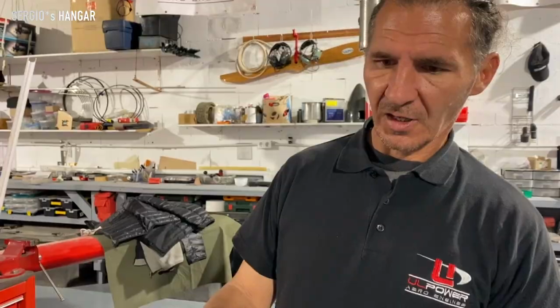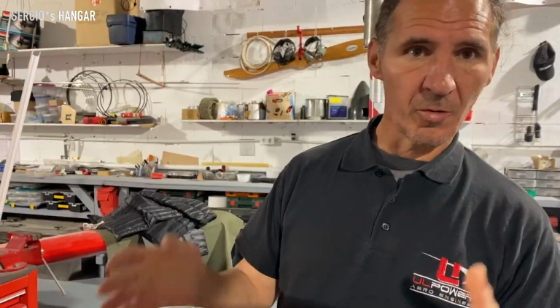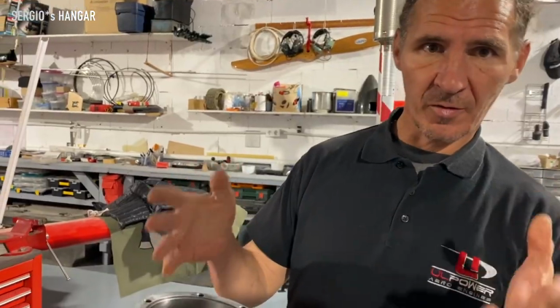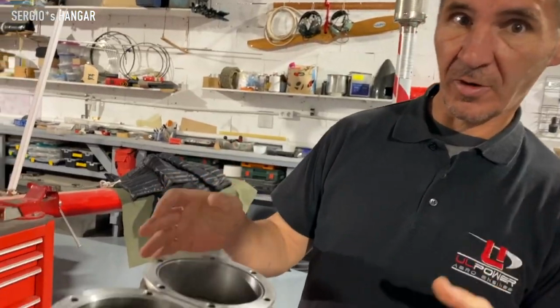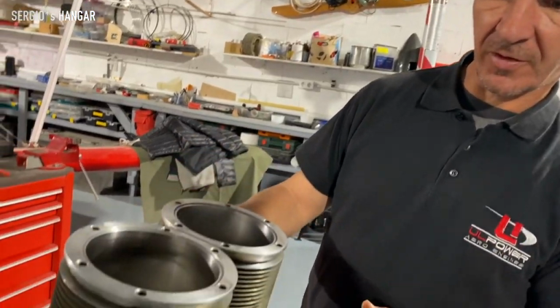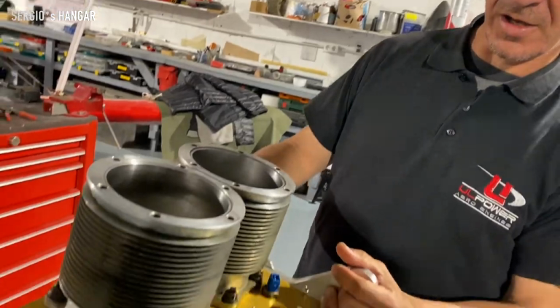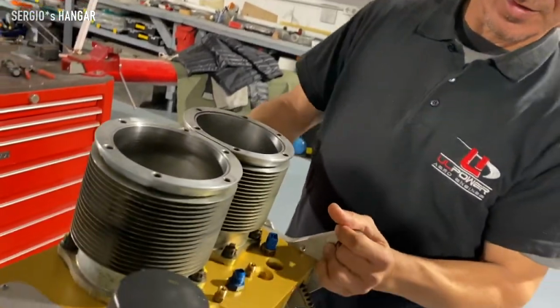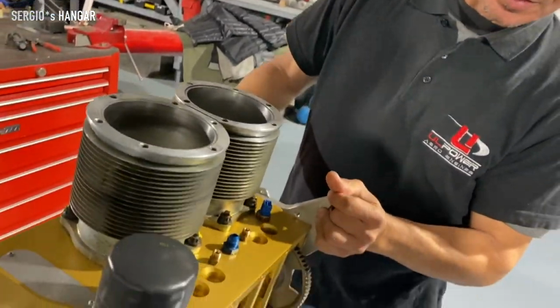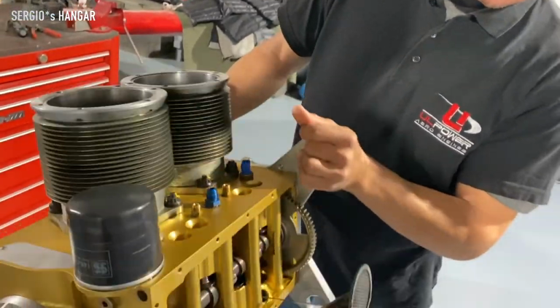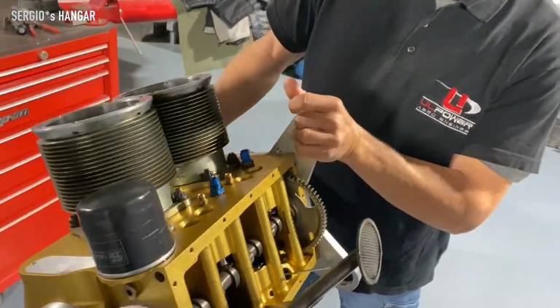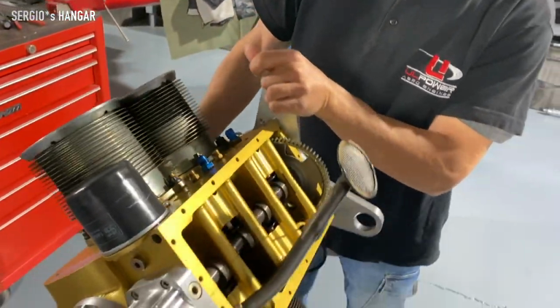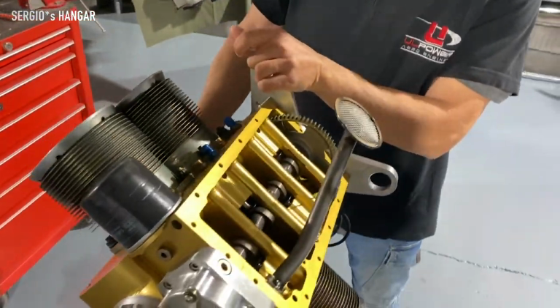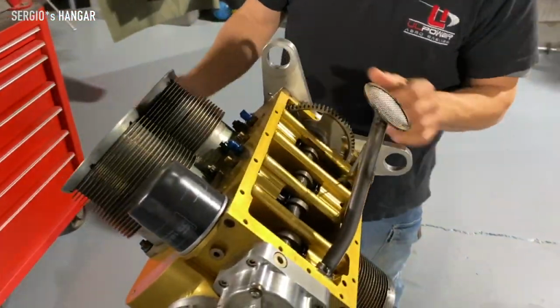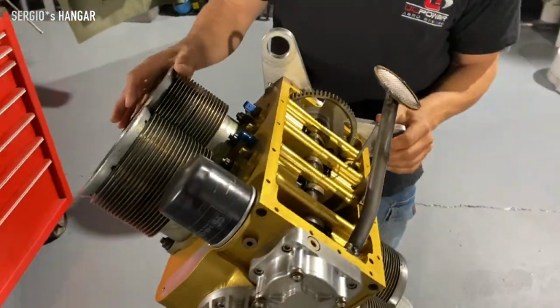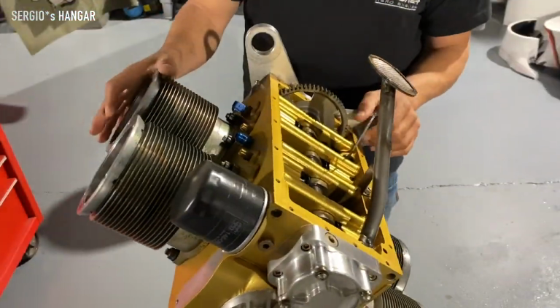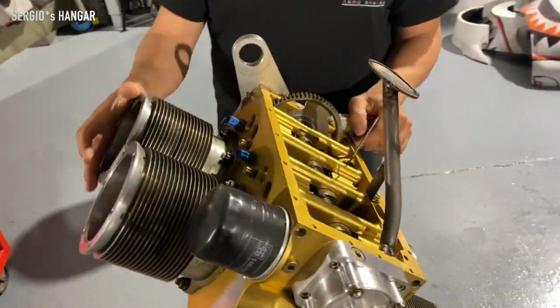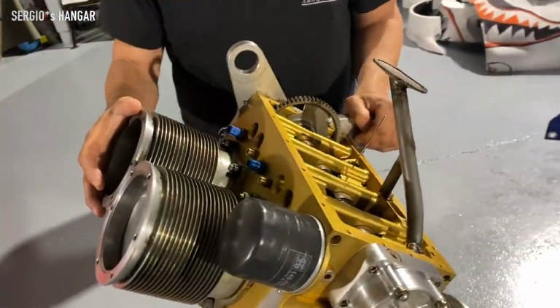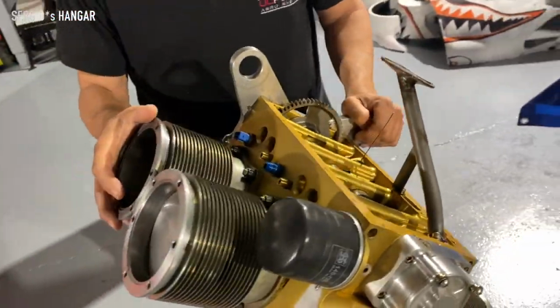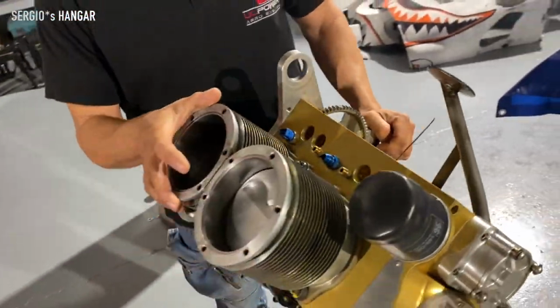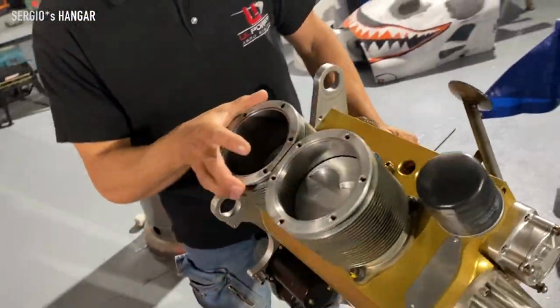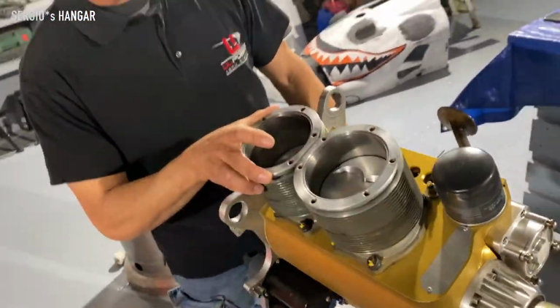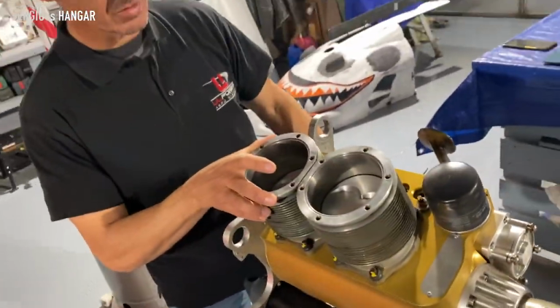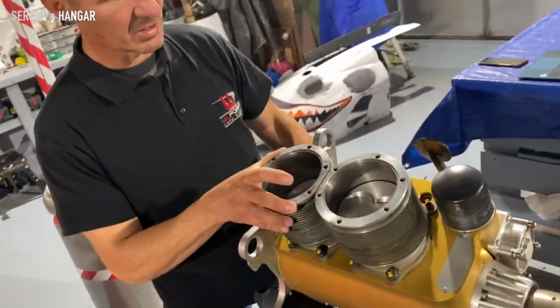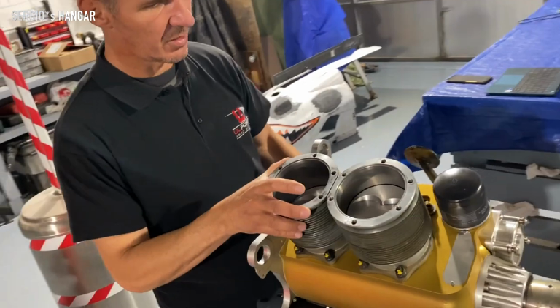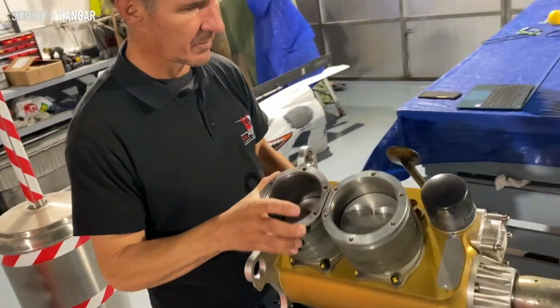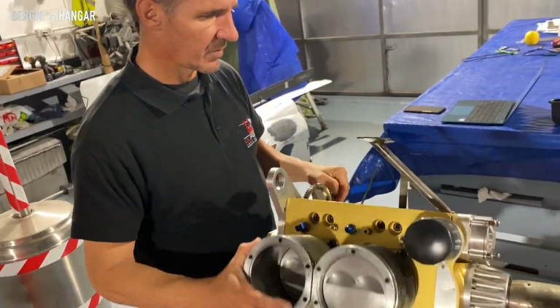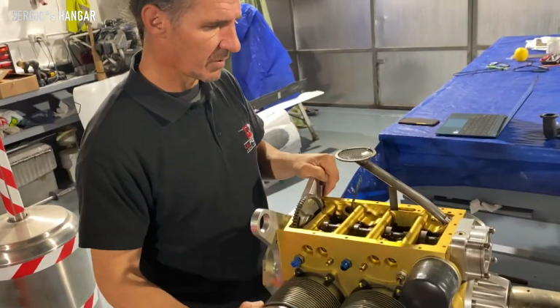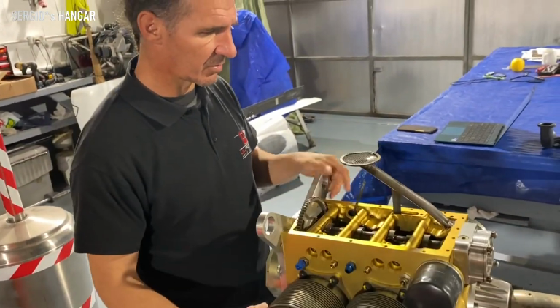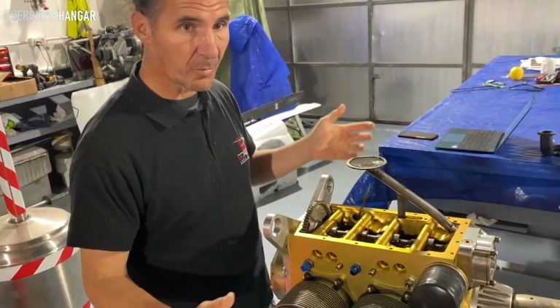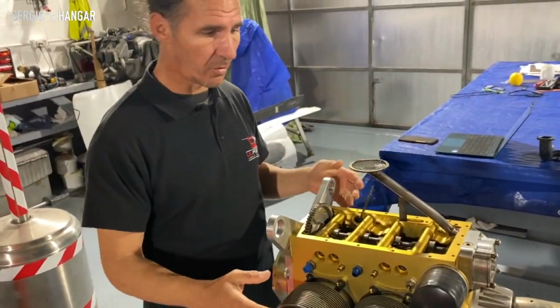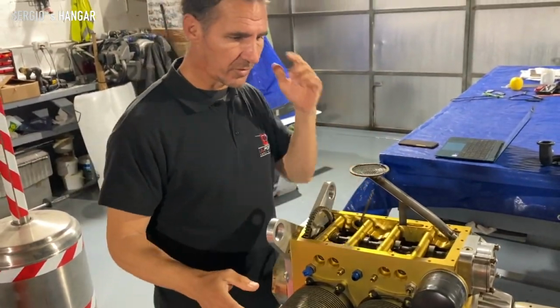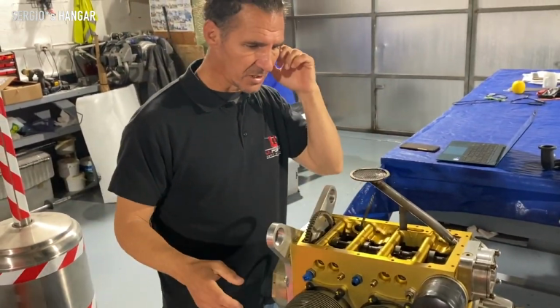Here we have a 350 IS. That is a rifle for just checking — it wants to do a top overhaul of the engine.